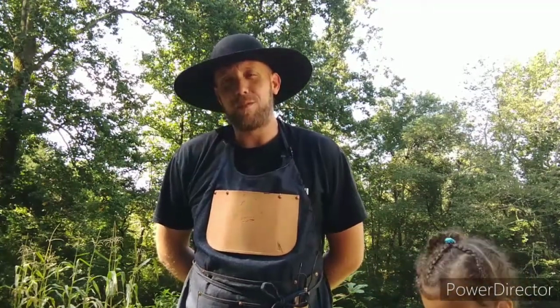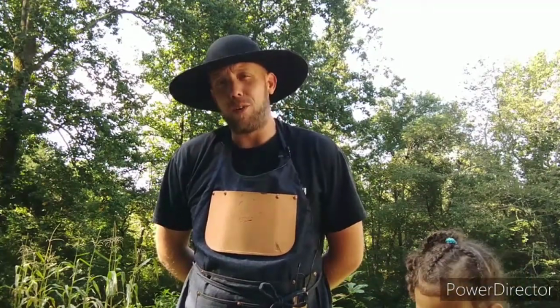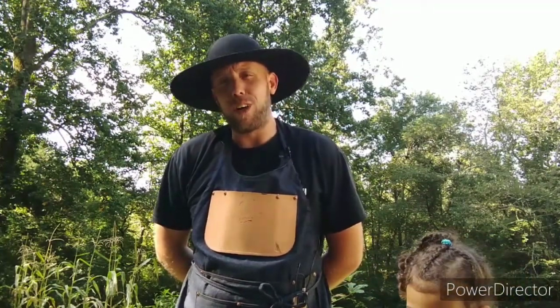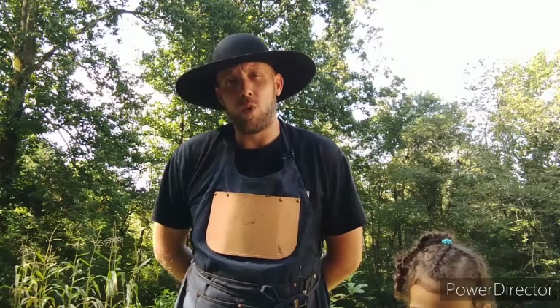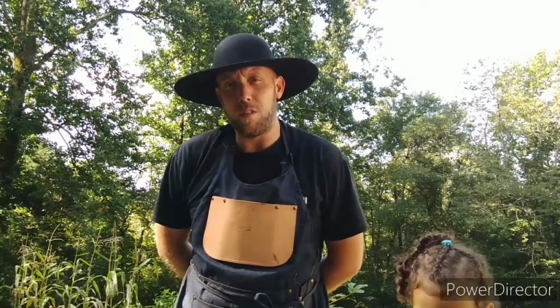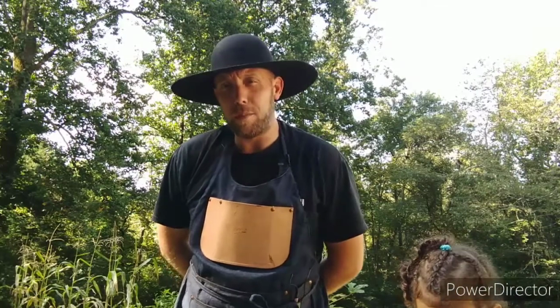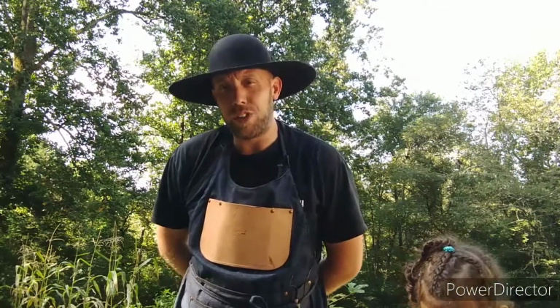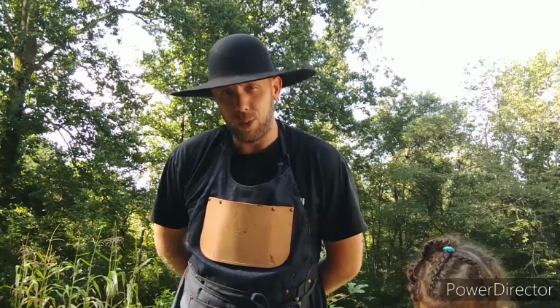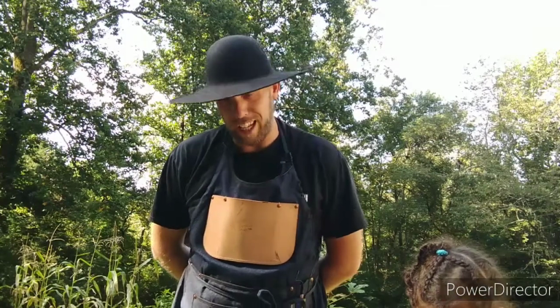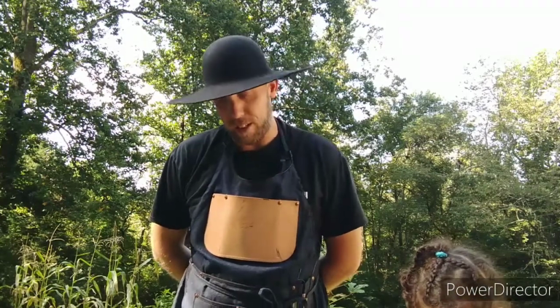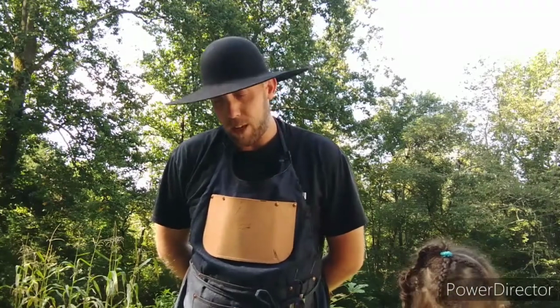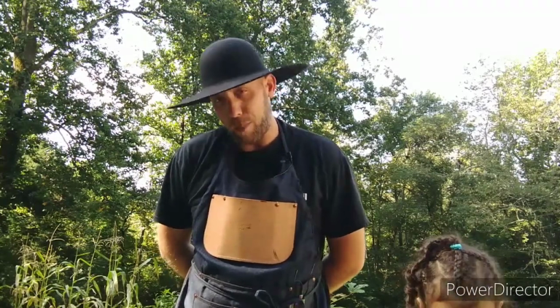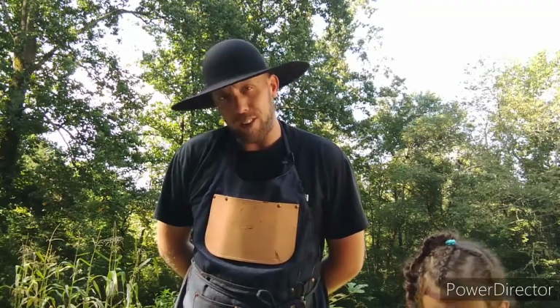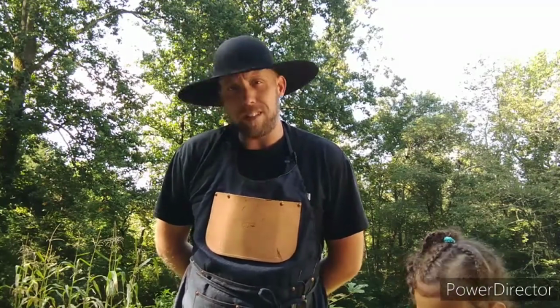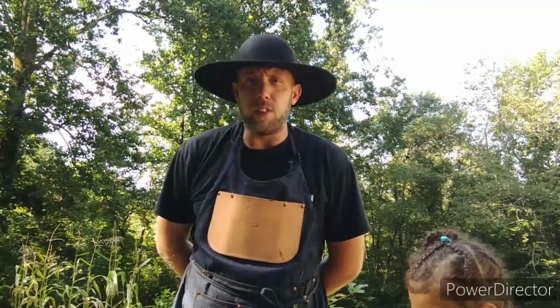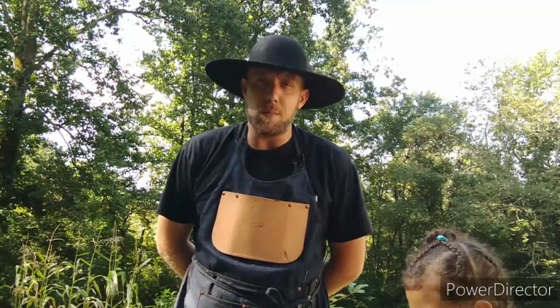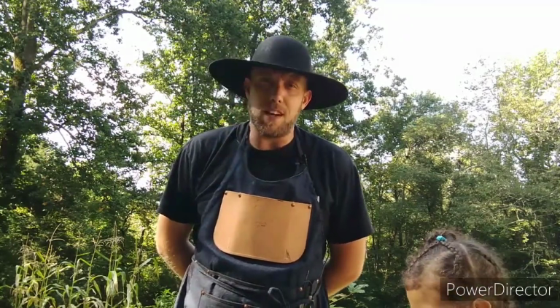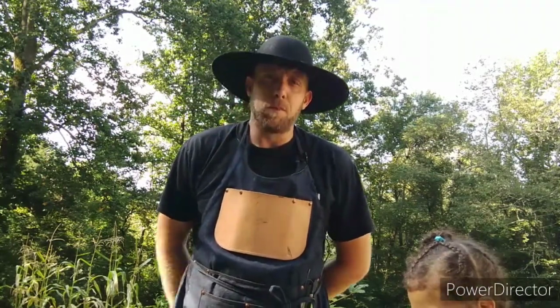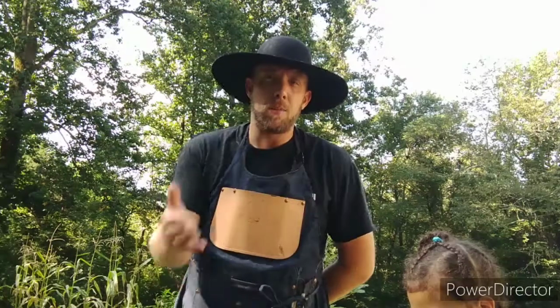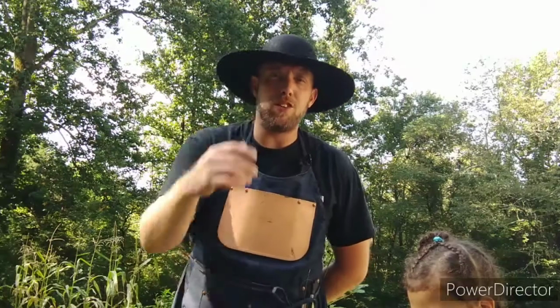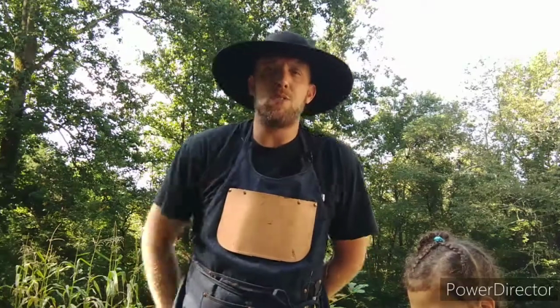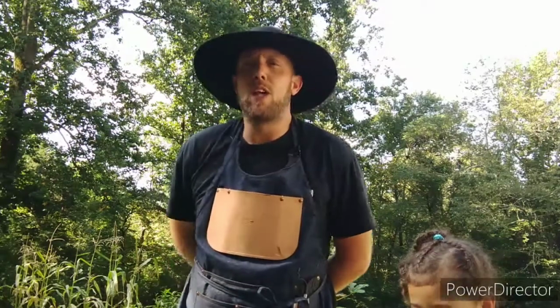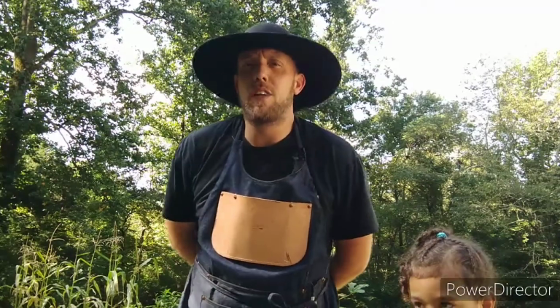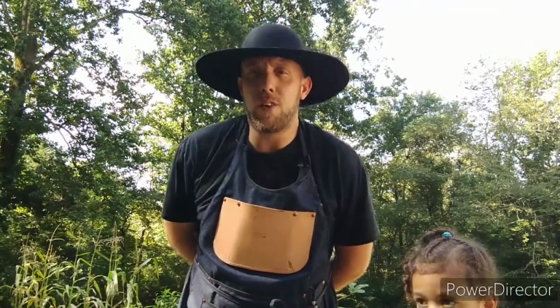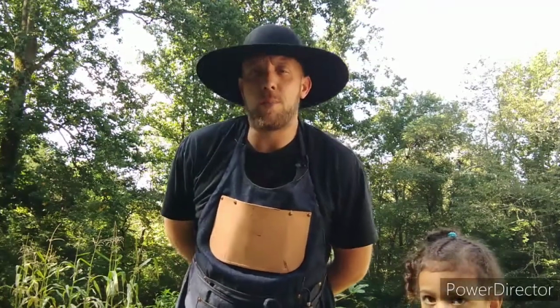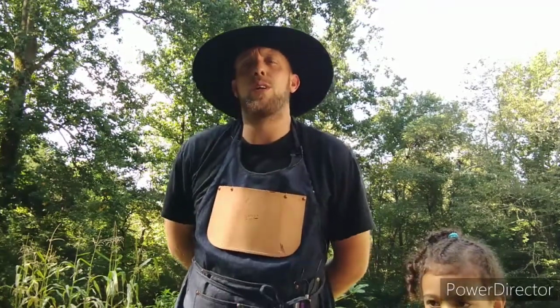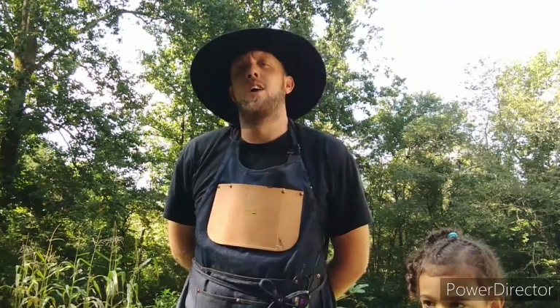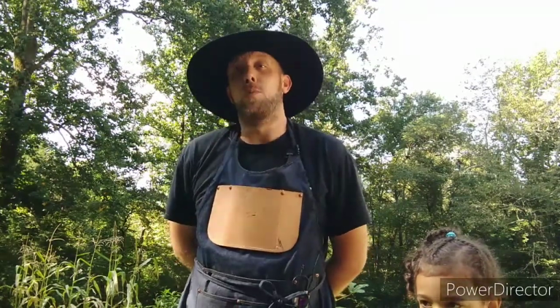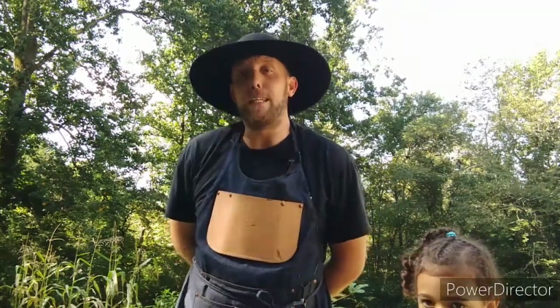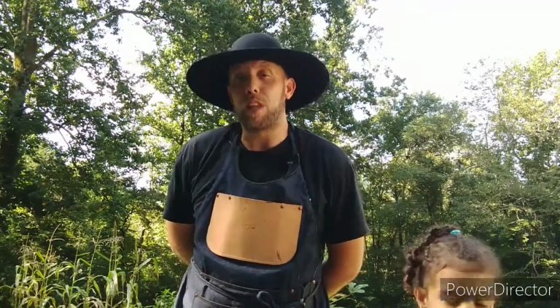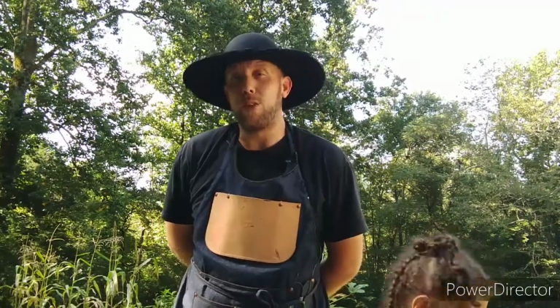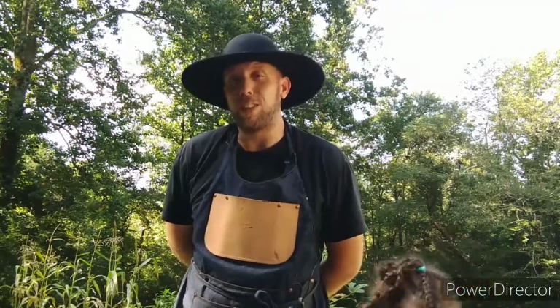From now on when I do a one-off item, which I do occasionally, when I post it on Etsy or on the website, I'm going to let you know so you can have the first opportunity to buy it if you would like to.